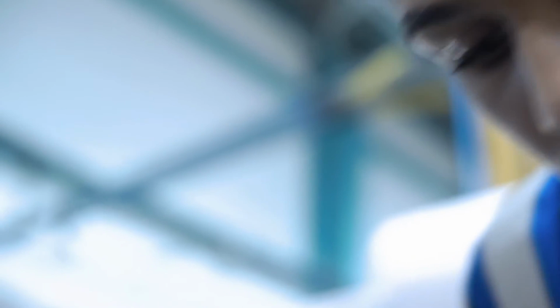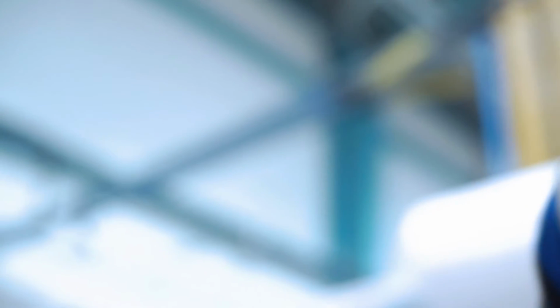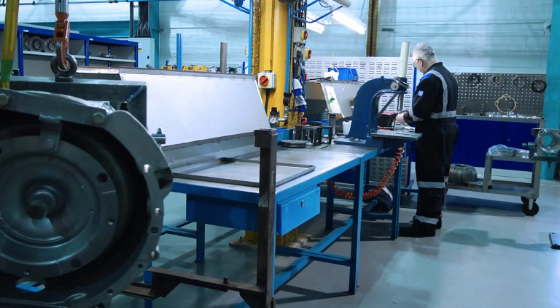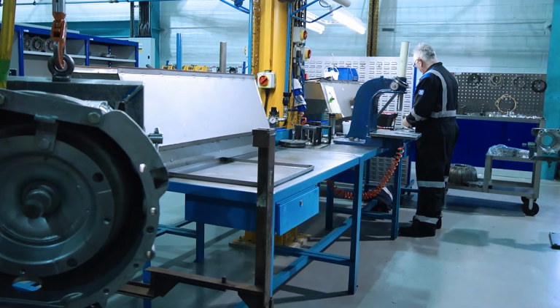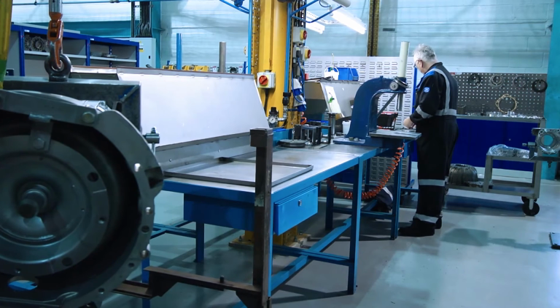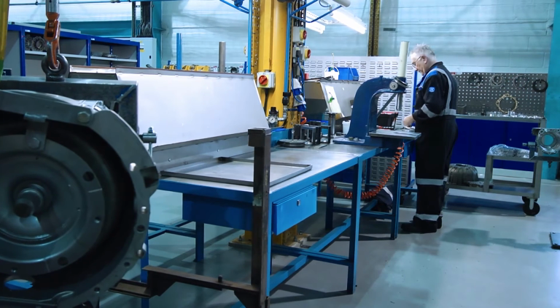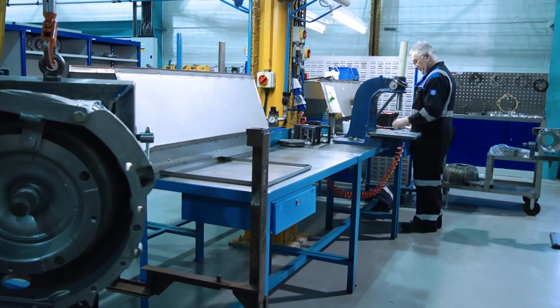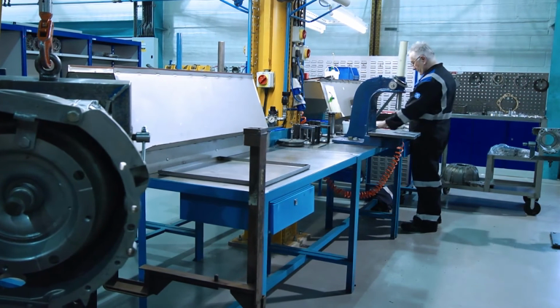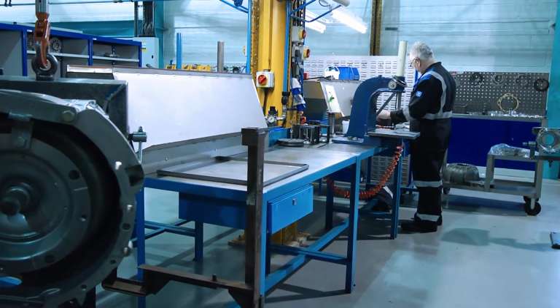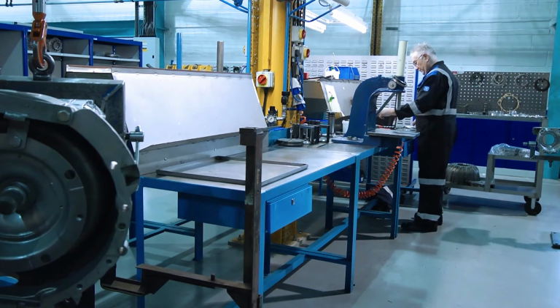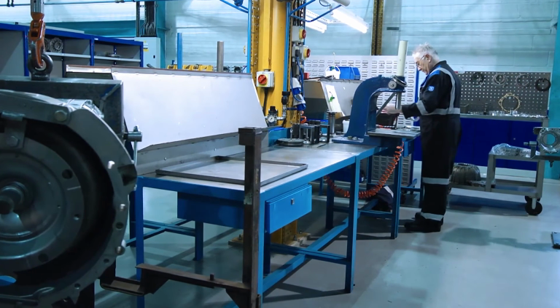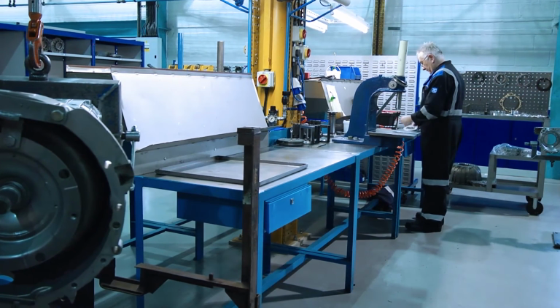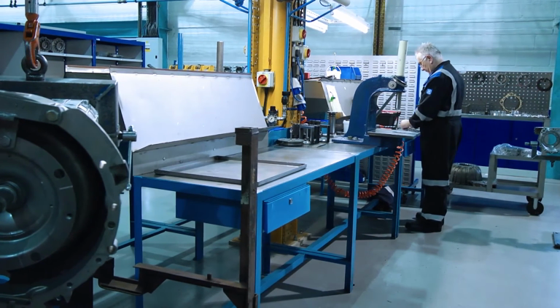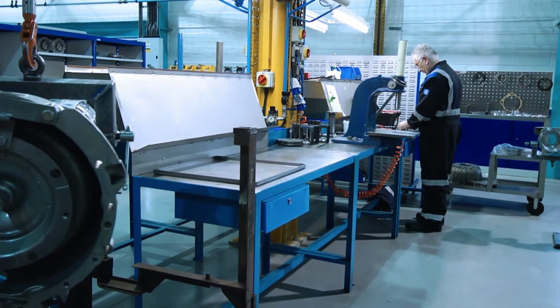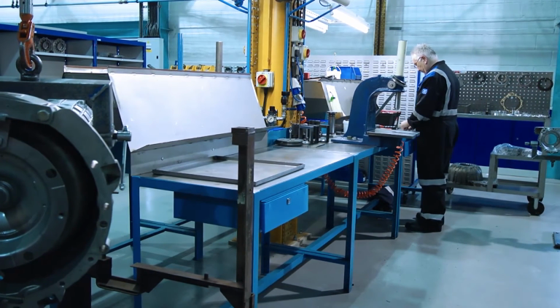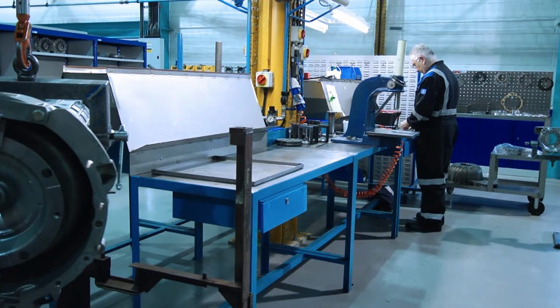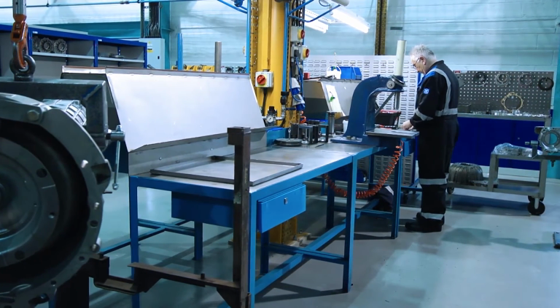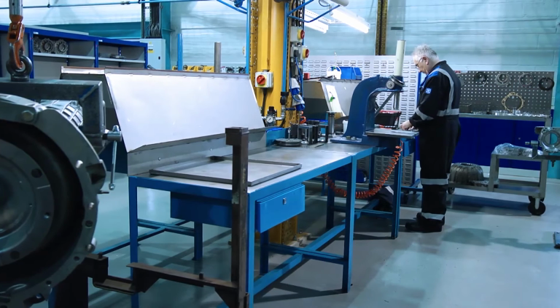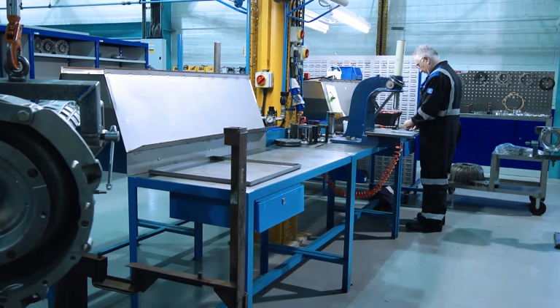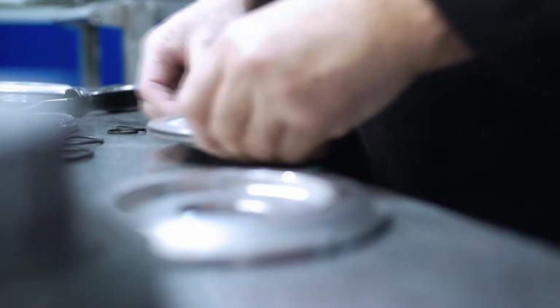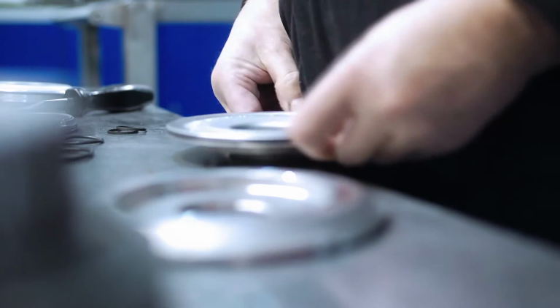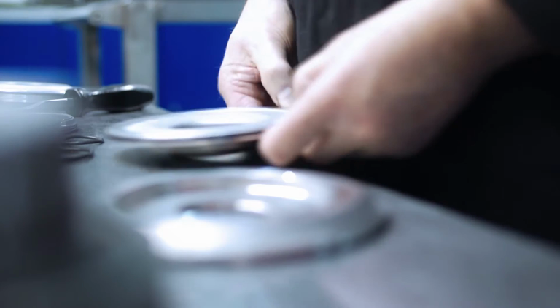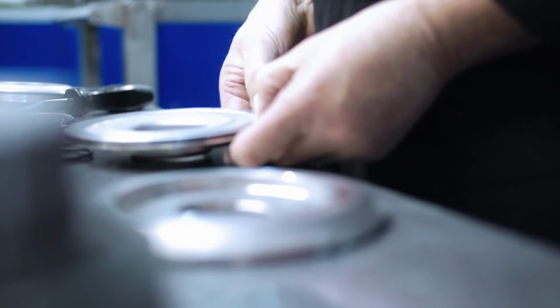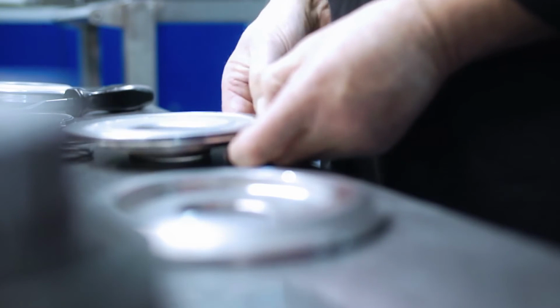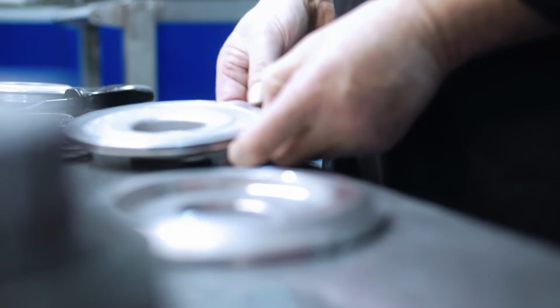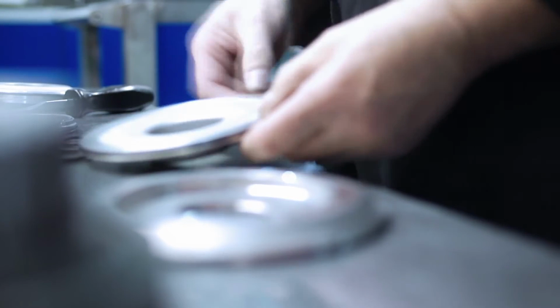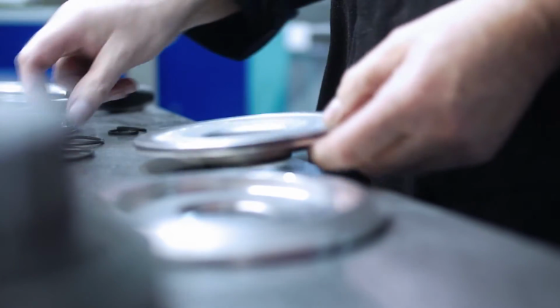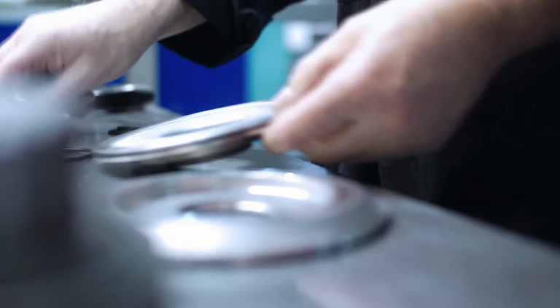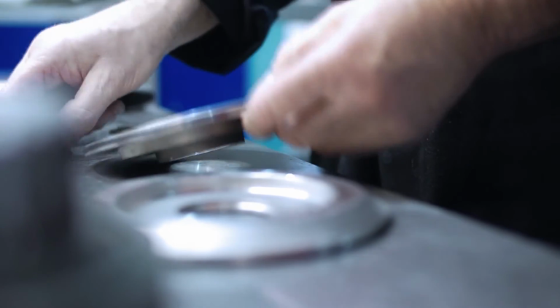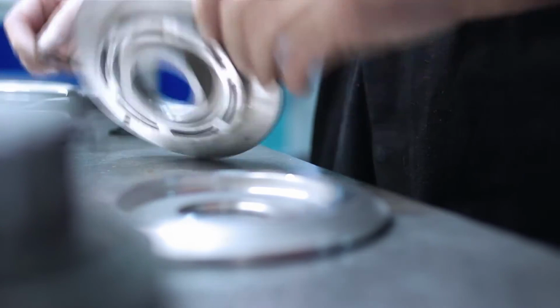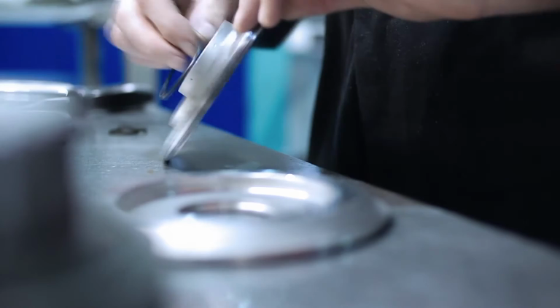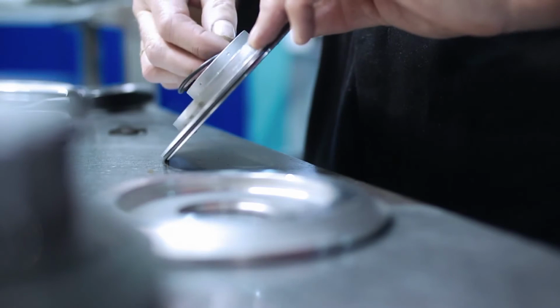This is not just assembly. When you're stripping down the gearbox, when you're inspecting the gearbox, you have to have the skill and the knowledge to know which wear parts have to be scrapped and which parts can be reused or reworked.